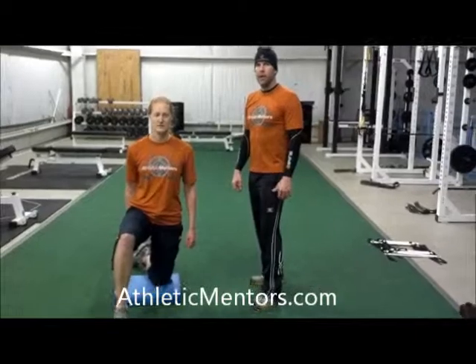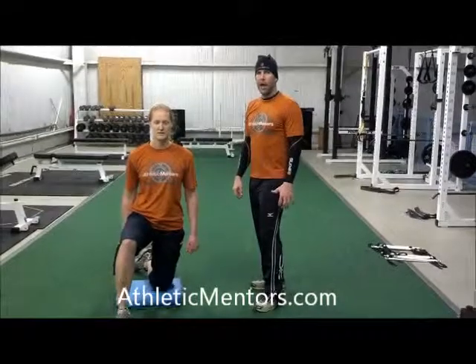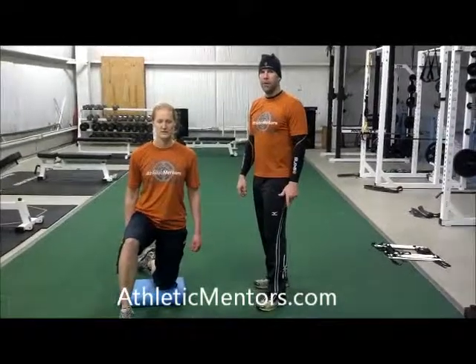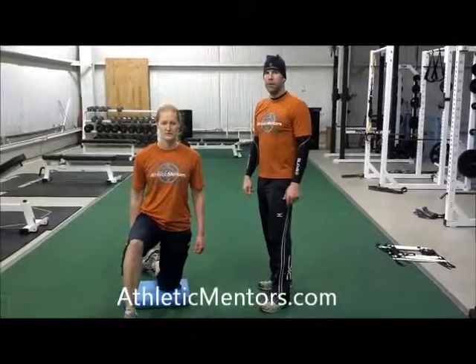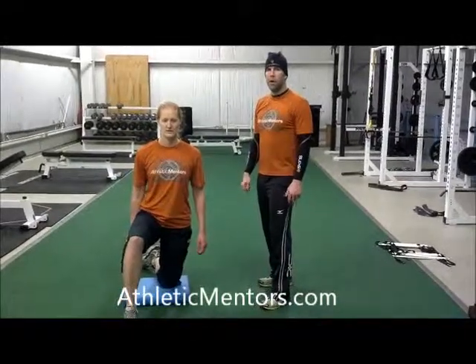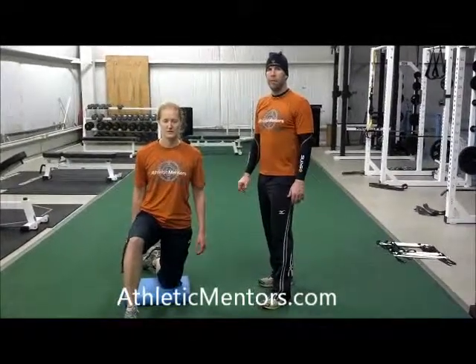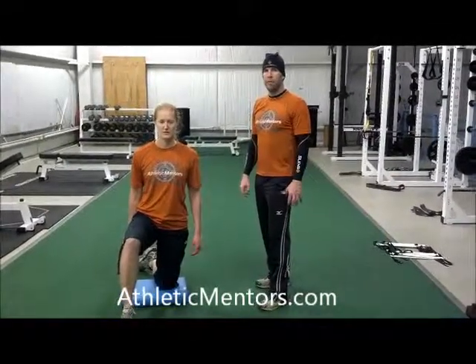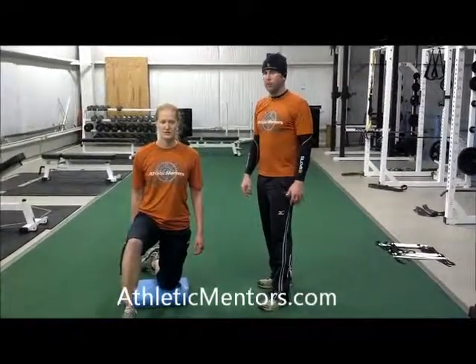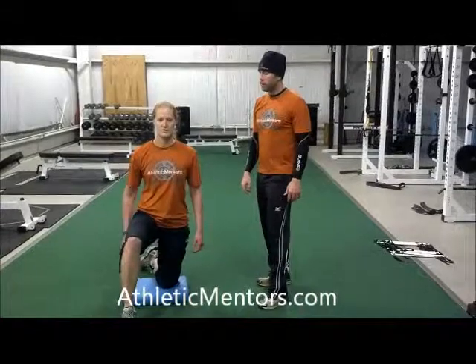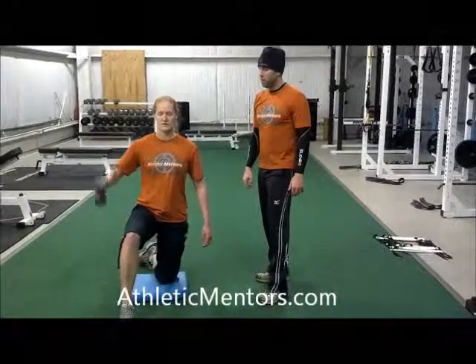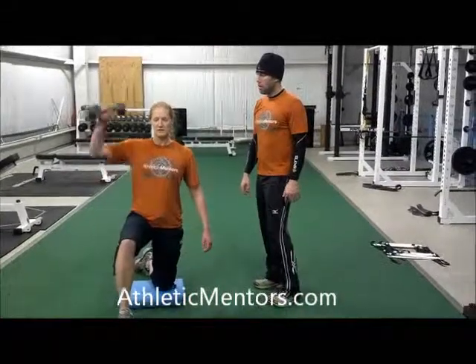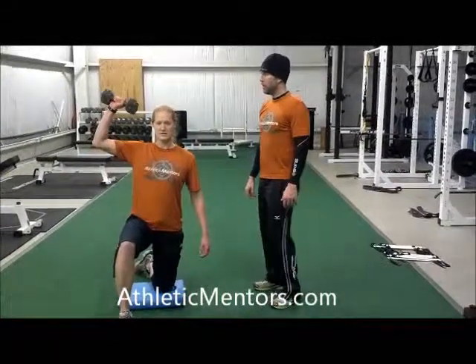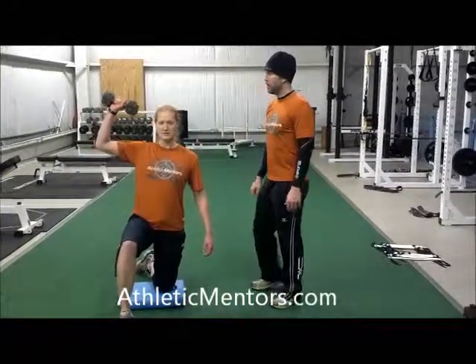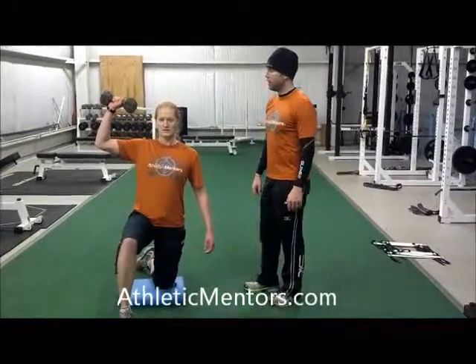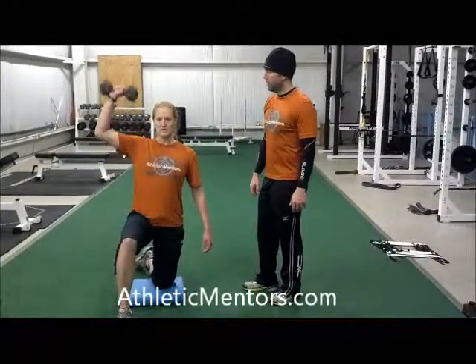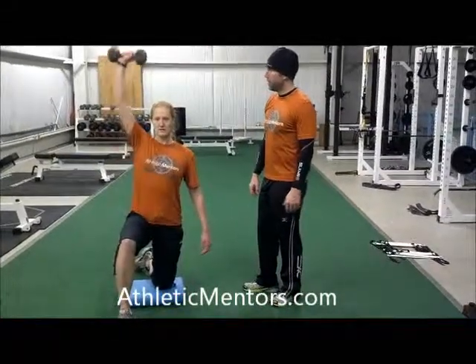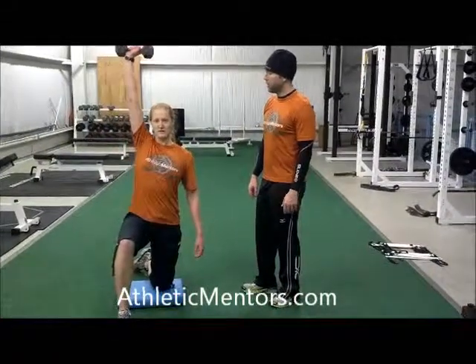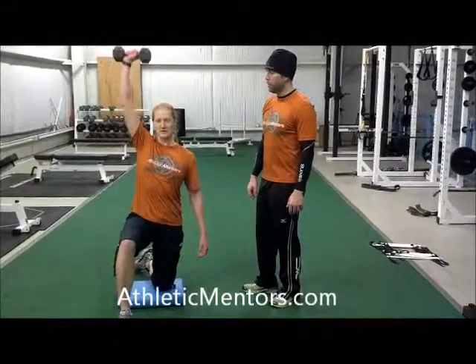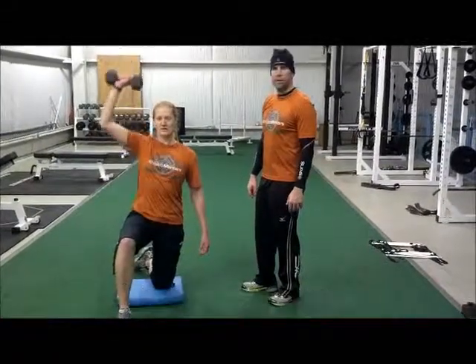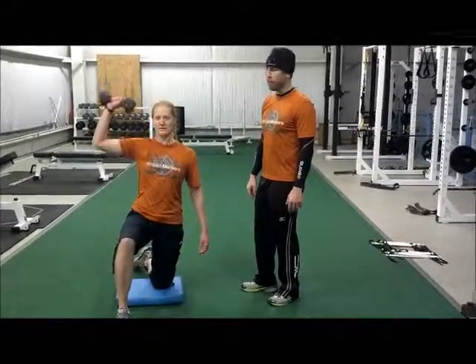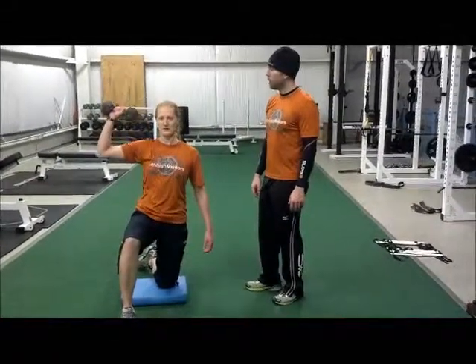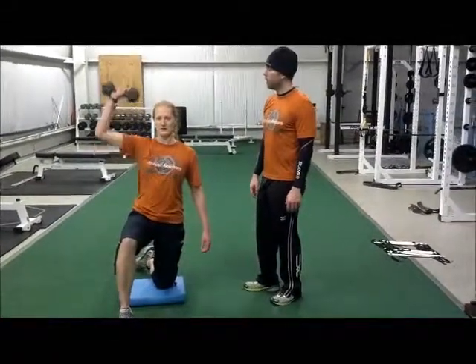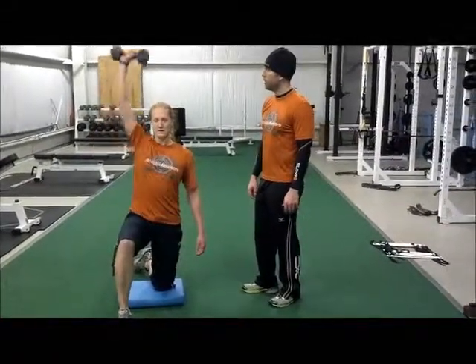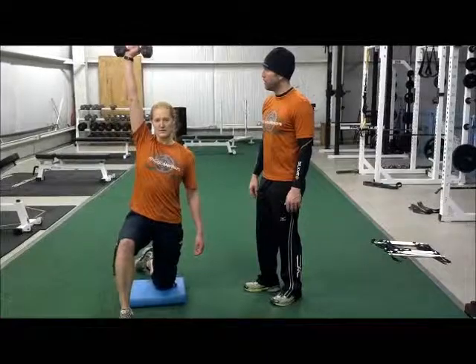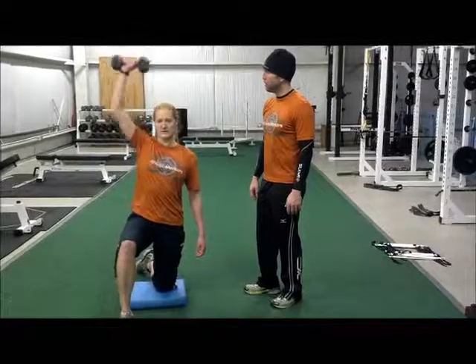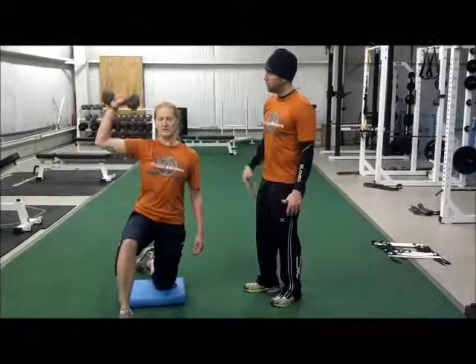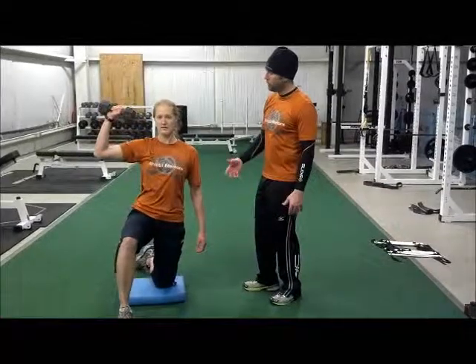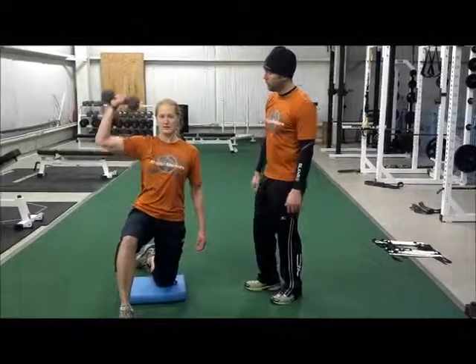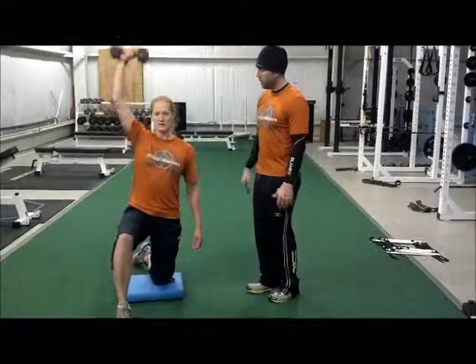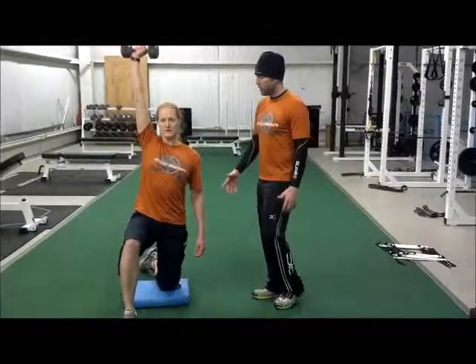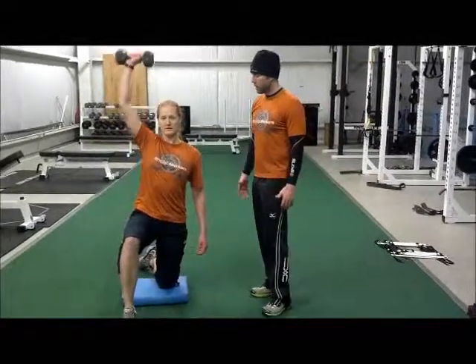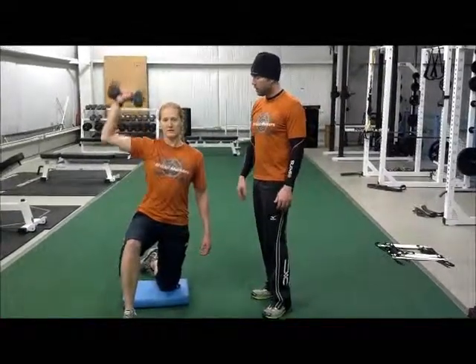This is the half kneel one arm overhead press. What we're trying to do here is just make your core do a little bit of stability work as we press the weight overhead, so it's a shoulder movement as well as working the core.